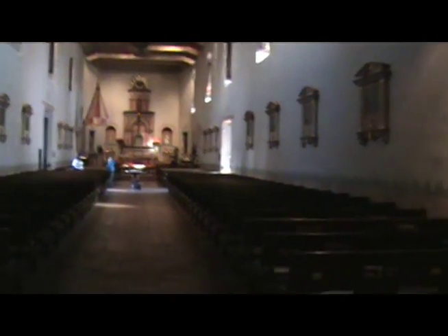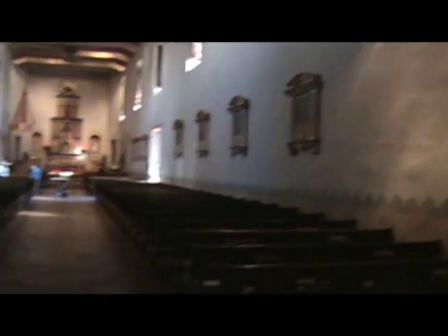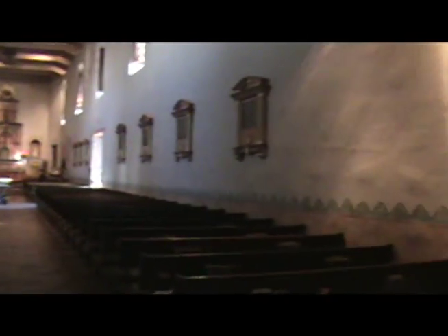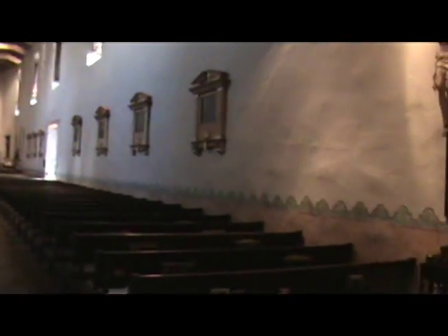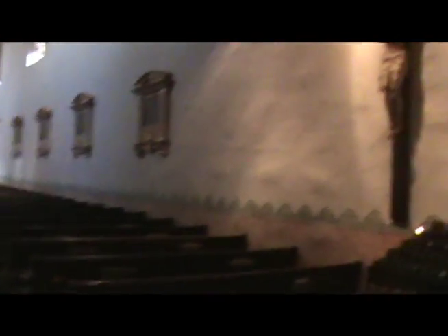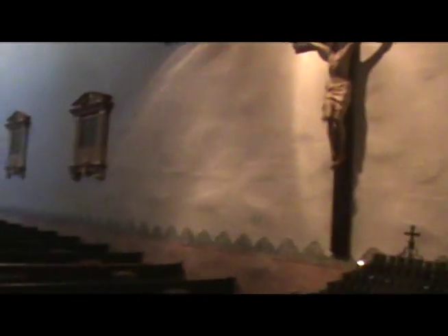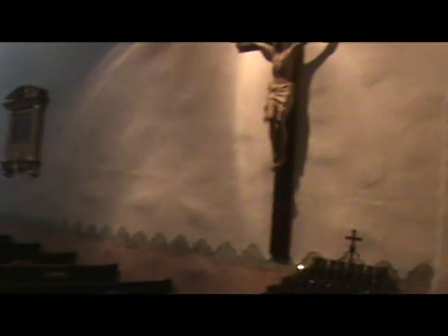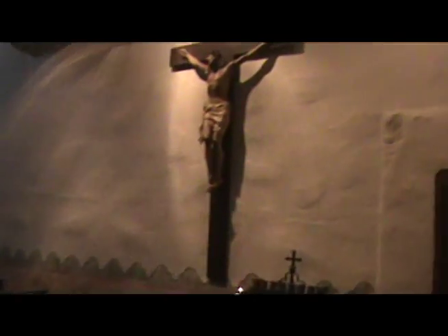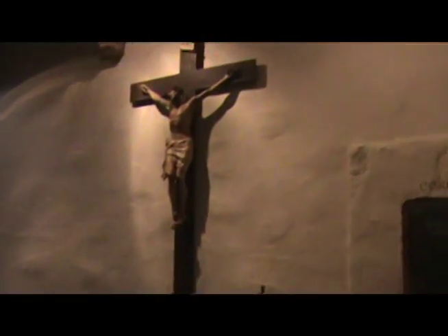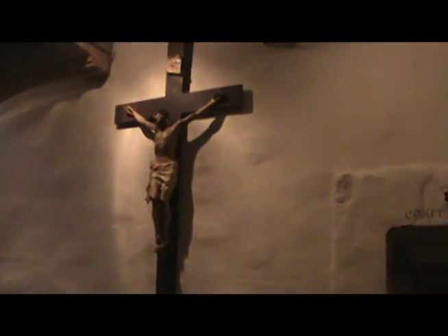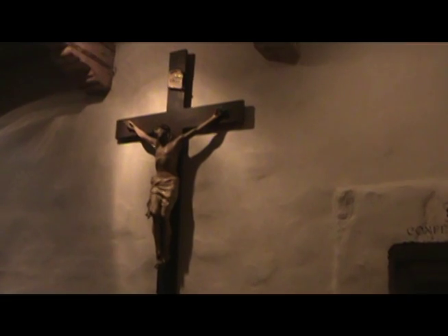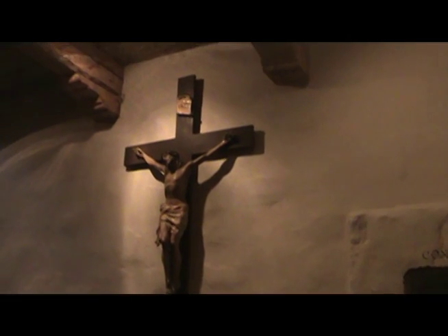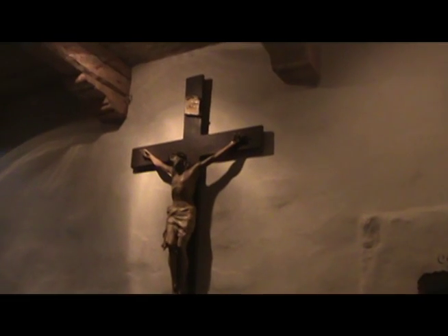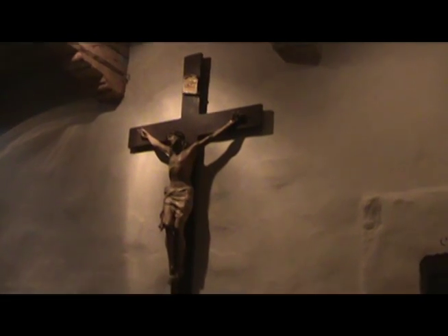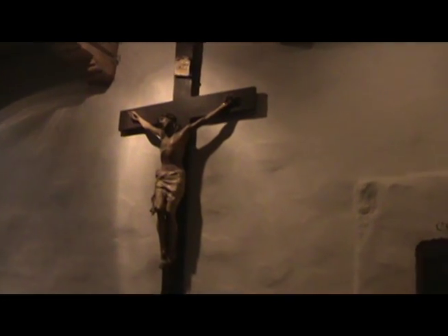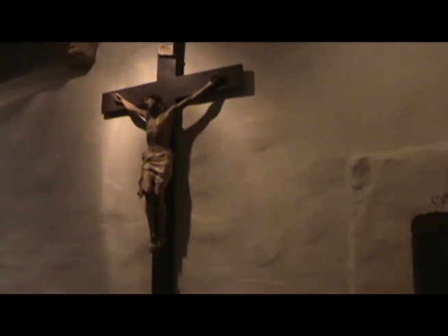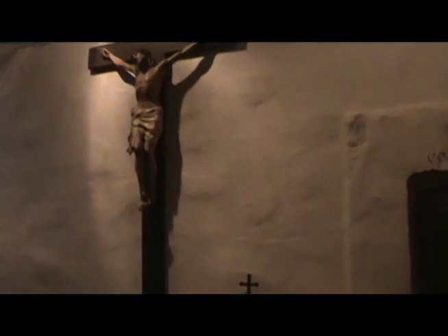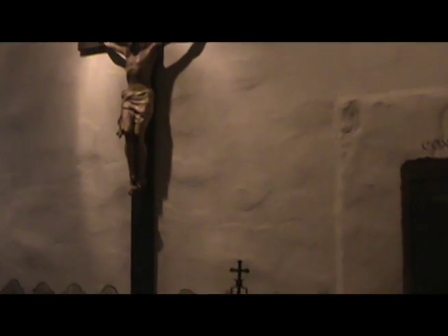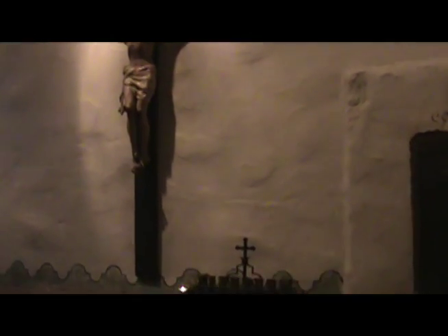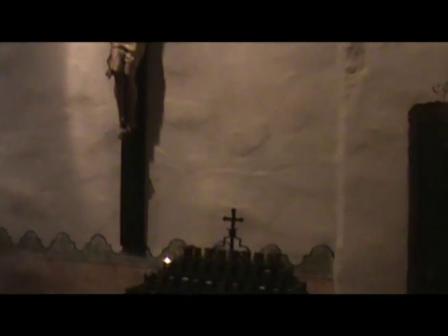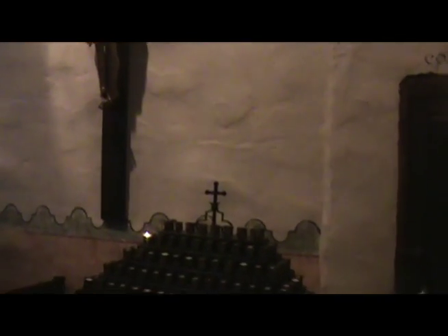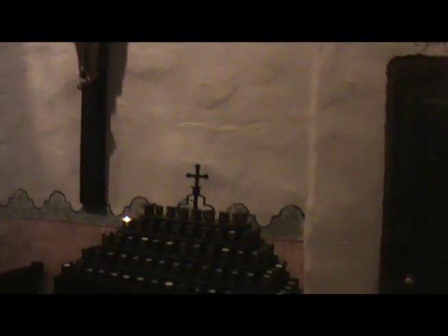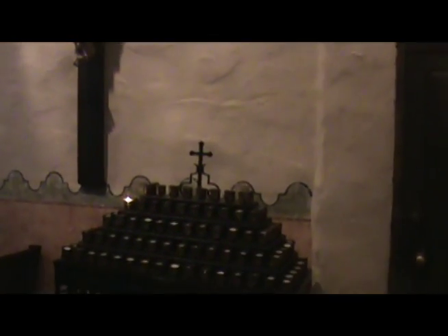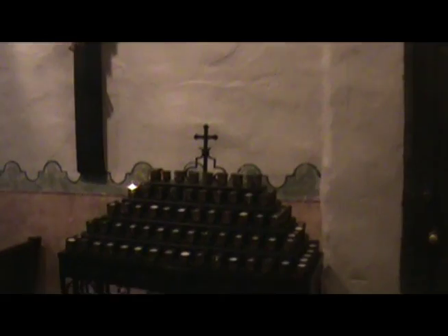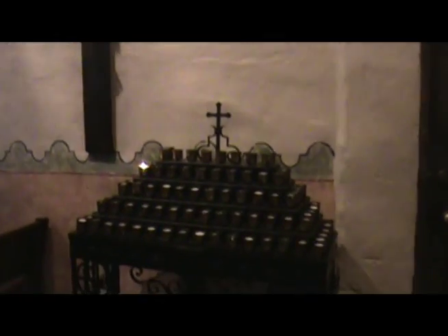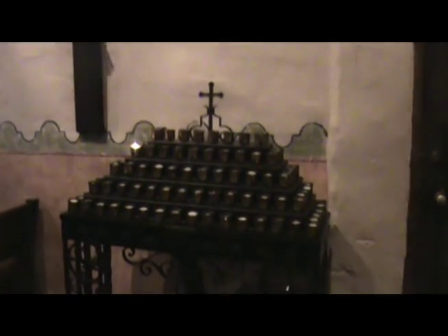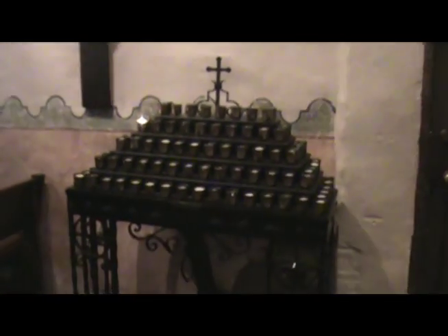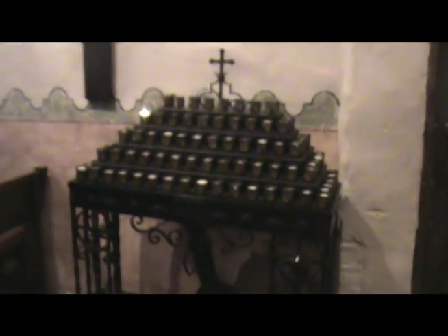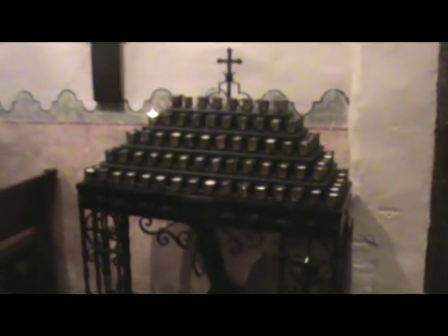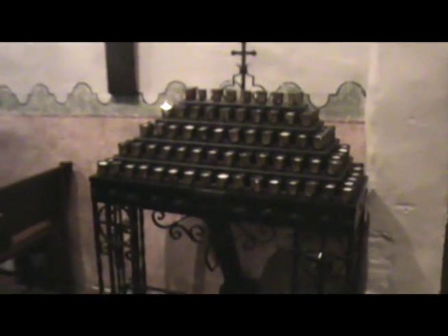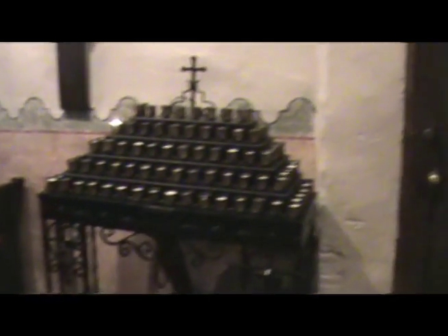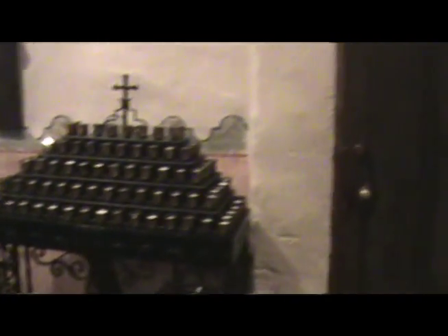The cross is used for praying and asking Jesus for things. The cross has Jesus on it, showing how he died. Every church has a cross to remind people how Jesus died.